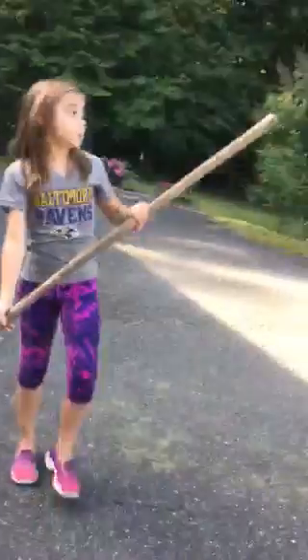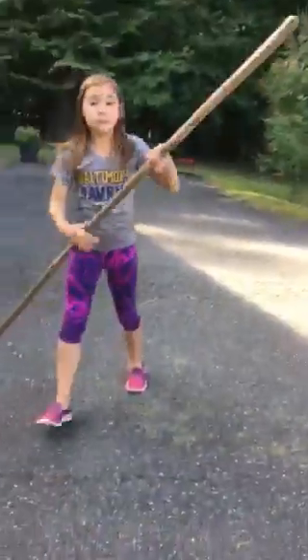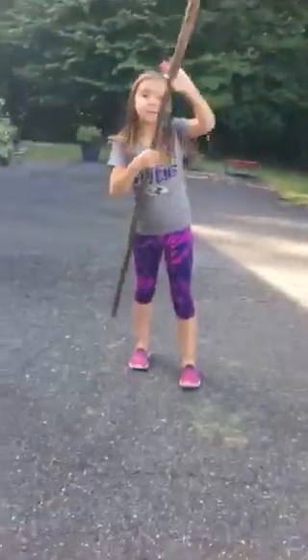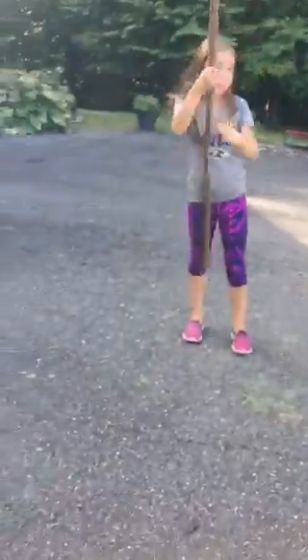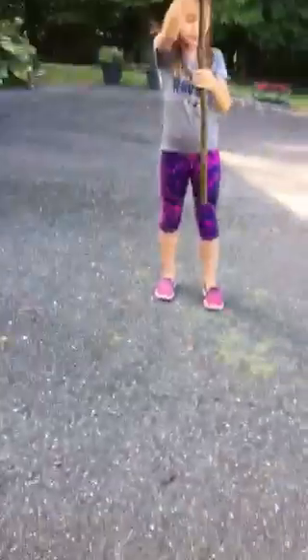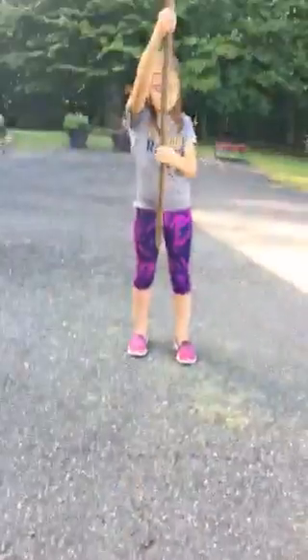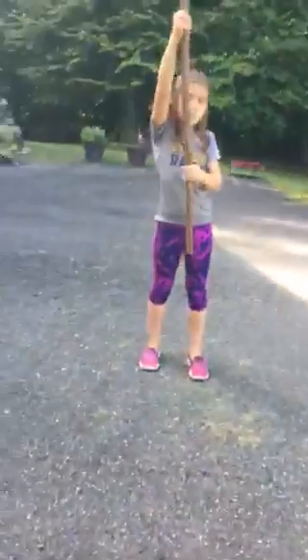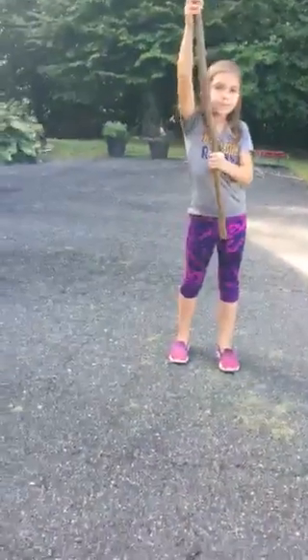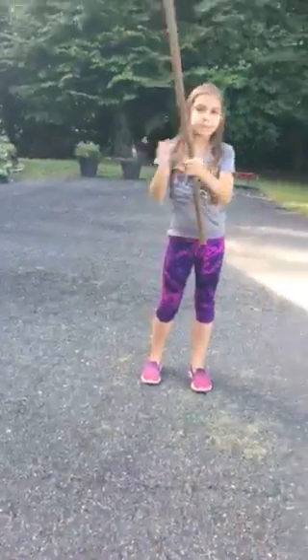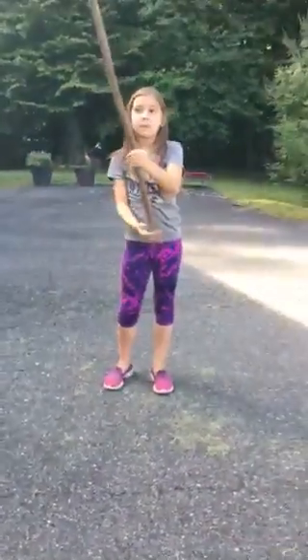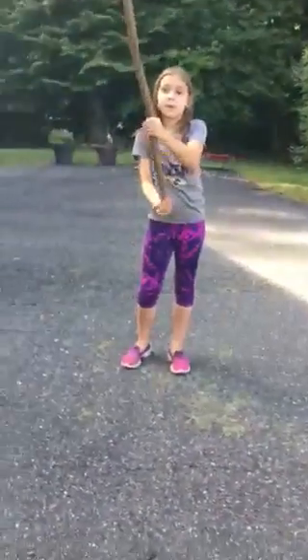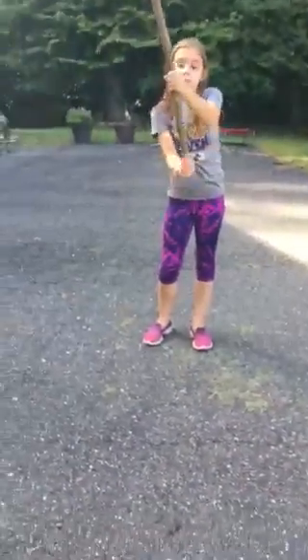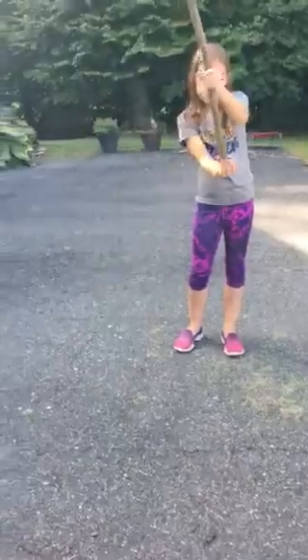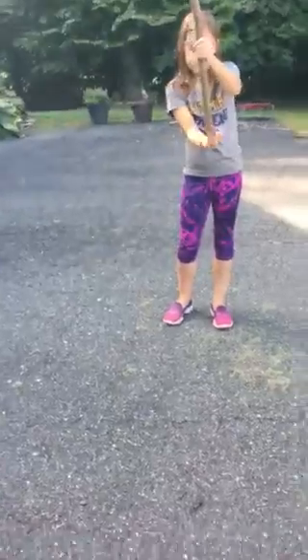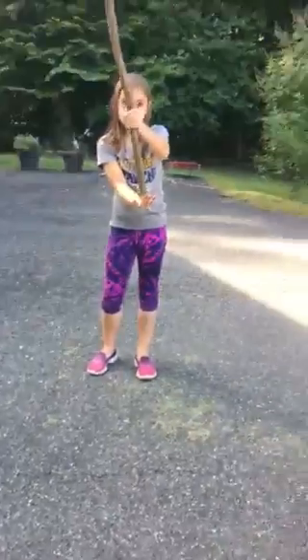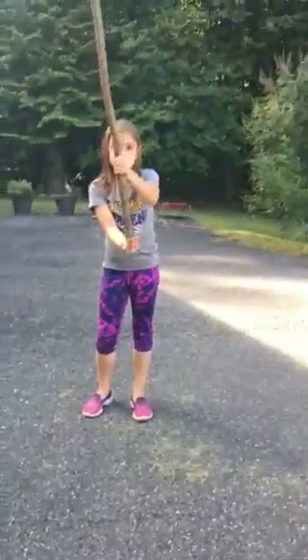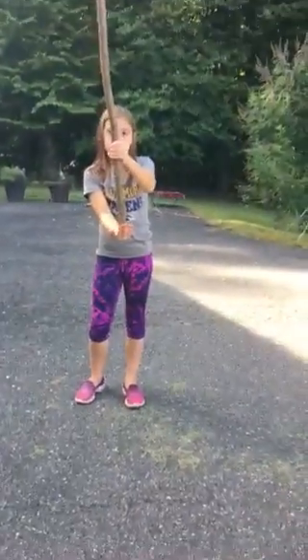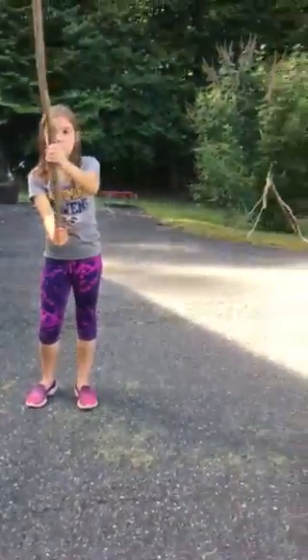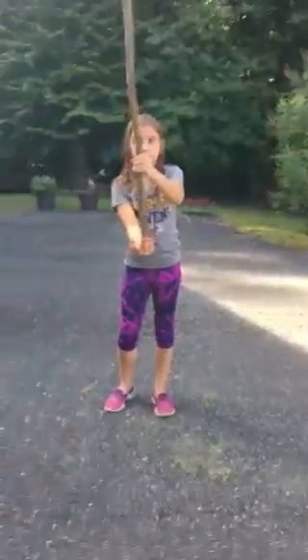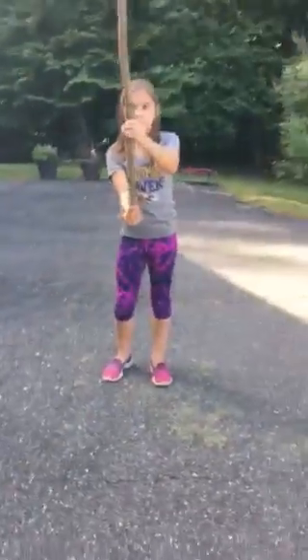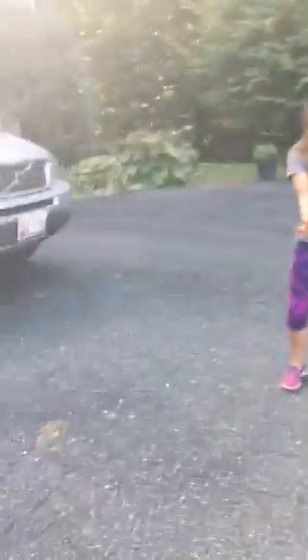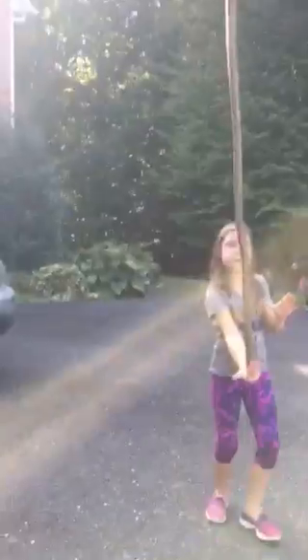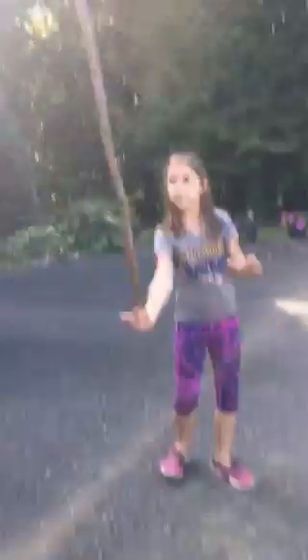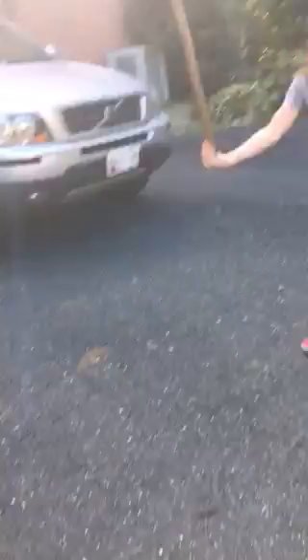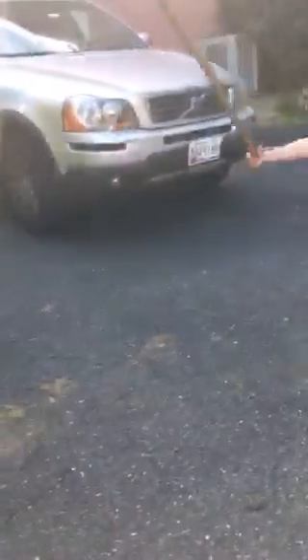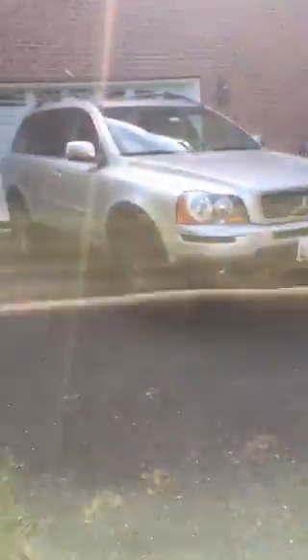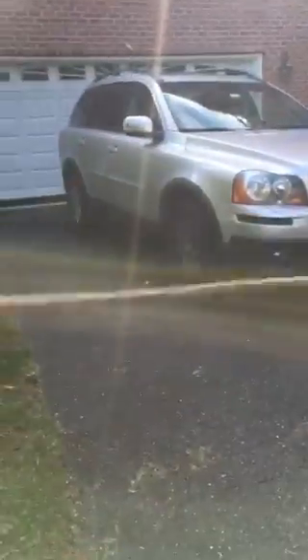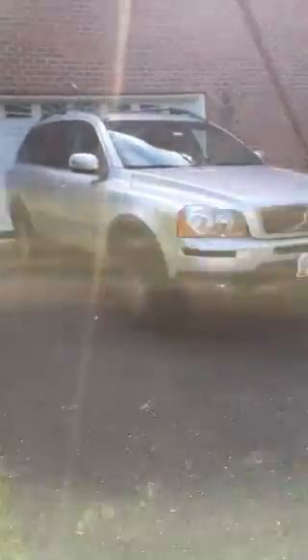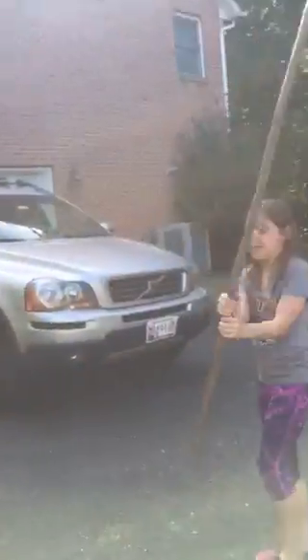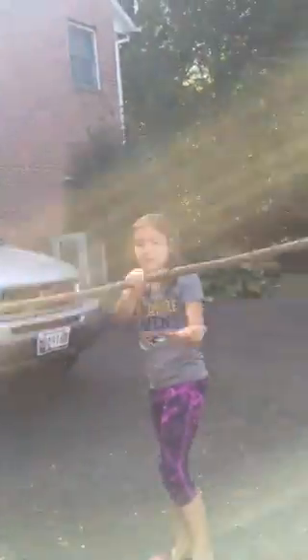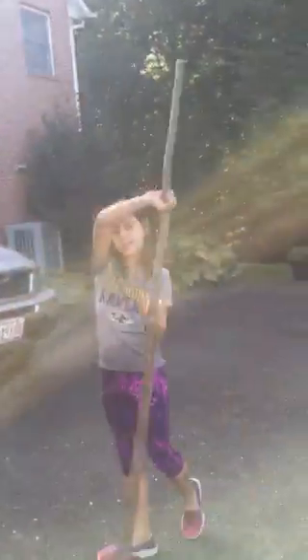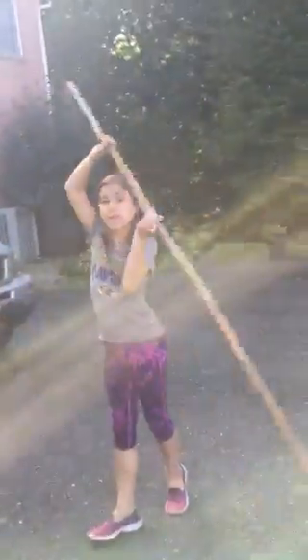So we're going to demonstrate. And if you're with your friends, you may want to wear helmets, but we're not doing it. Like that. That's how you balance a stick.